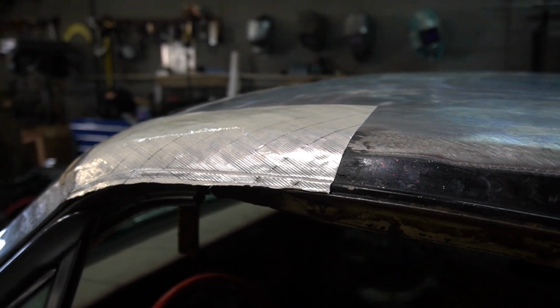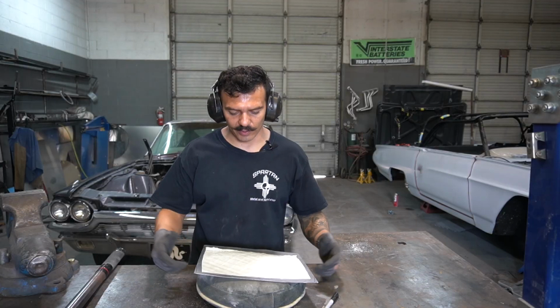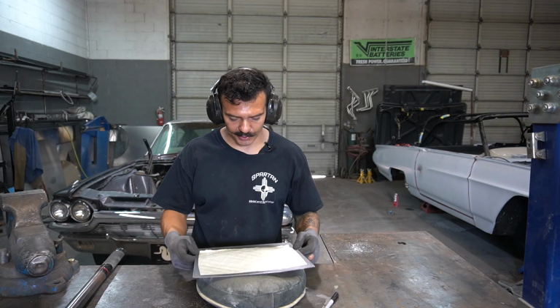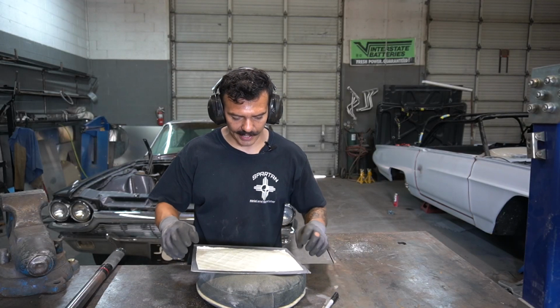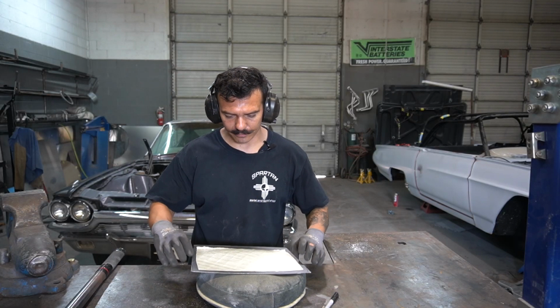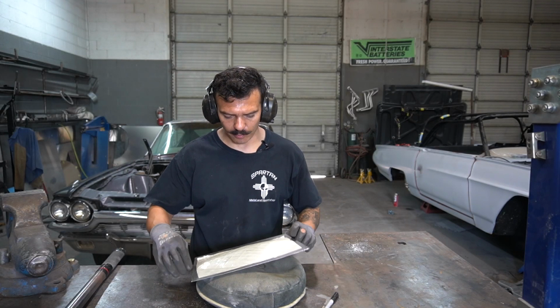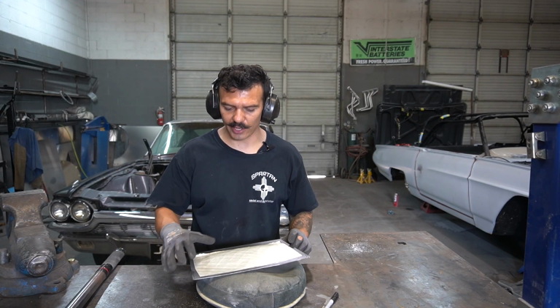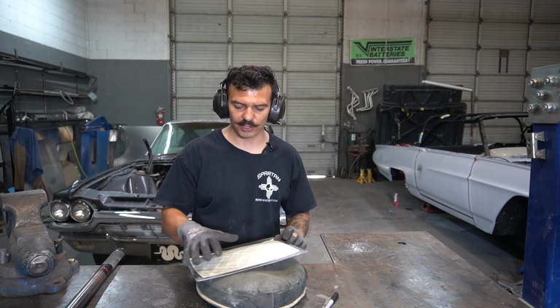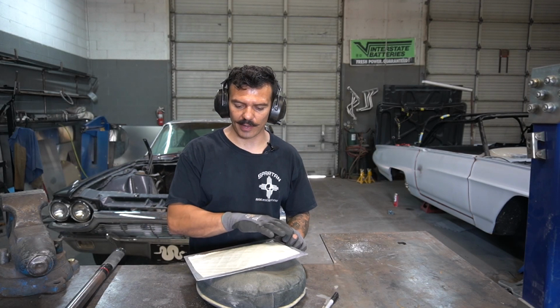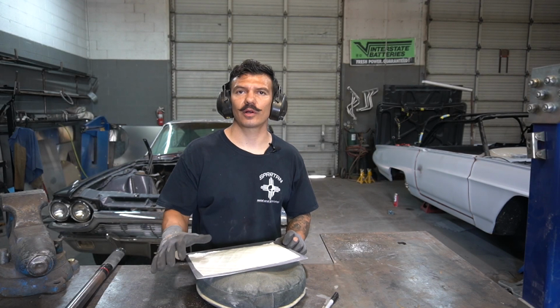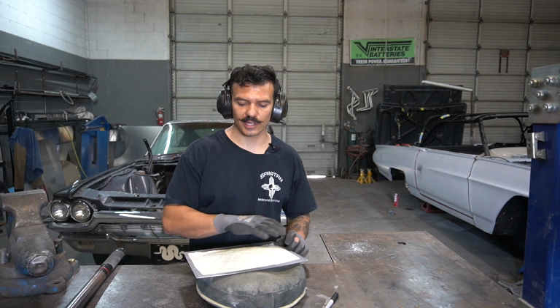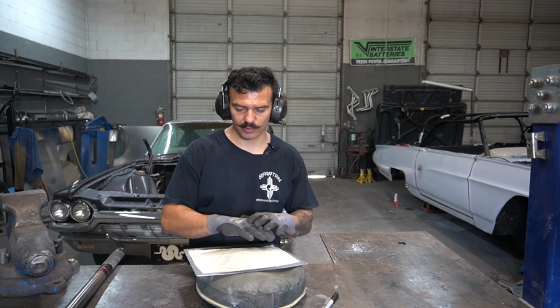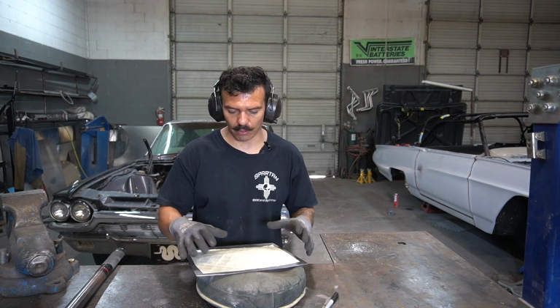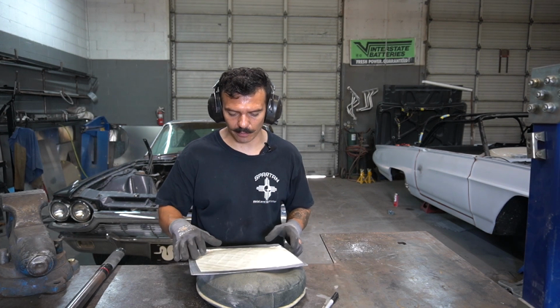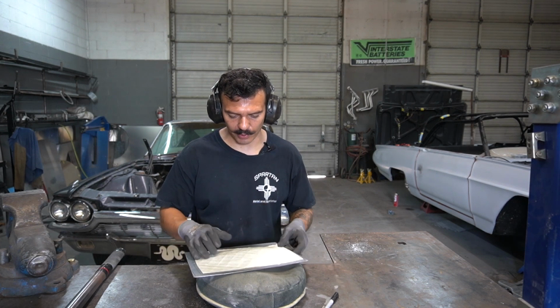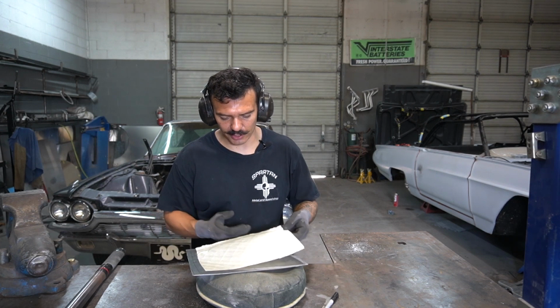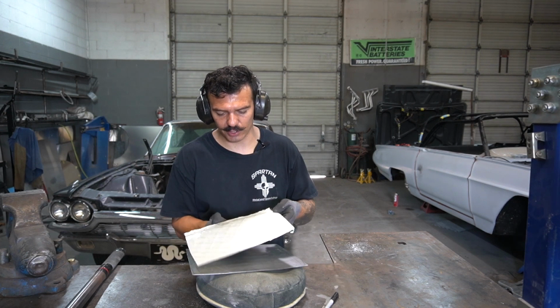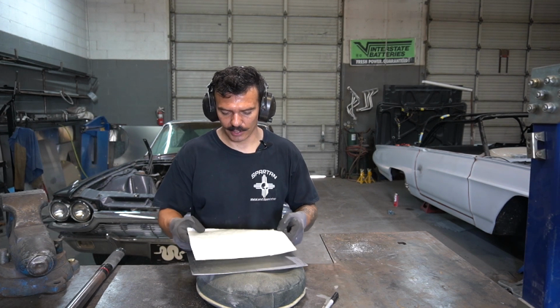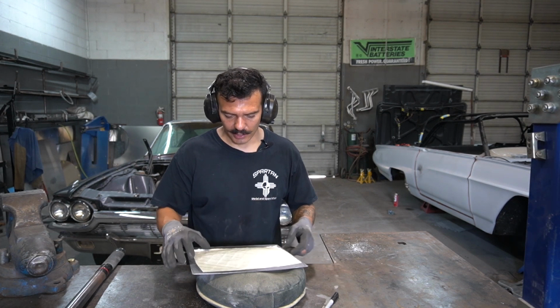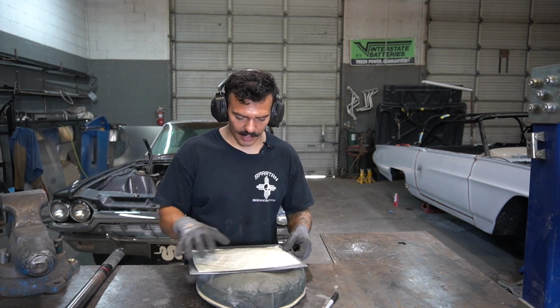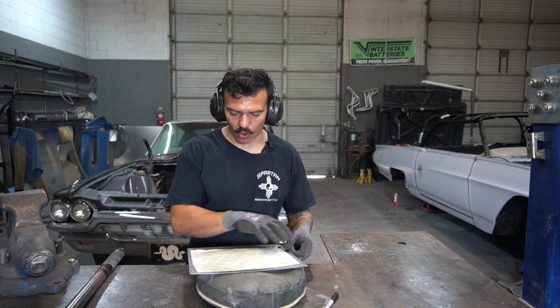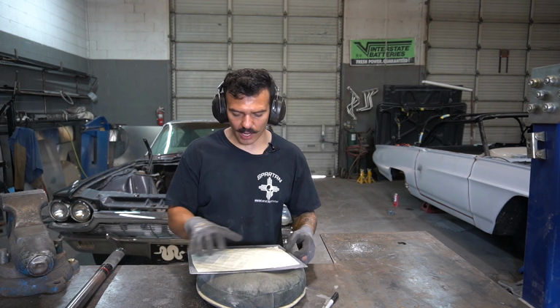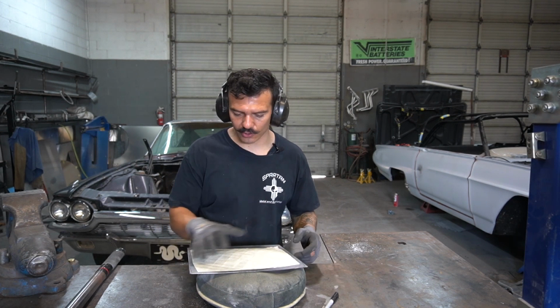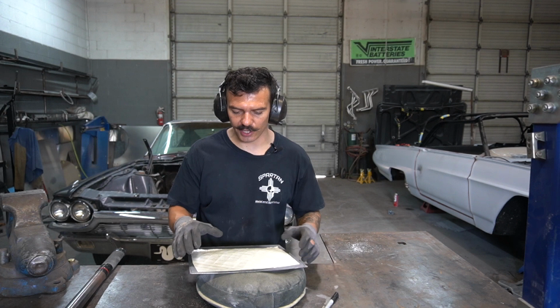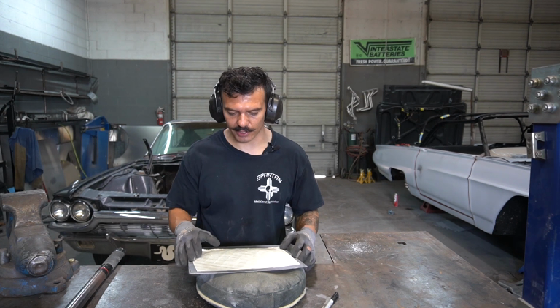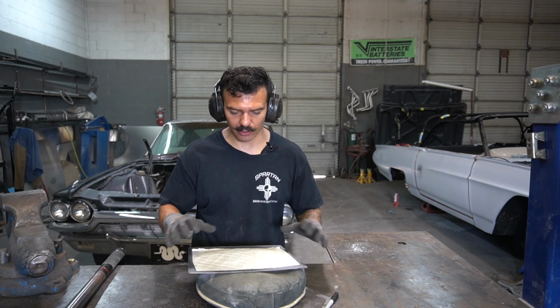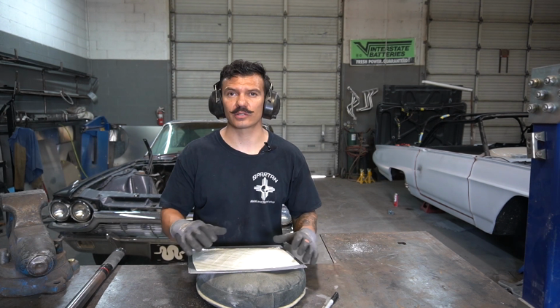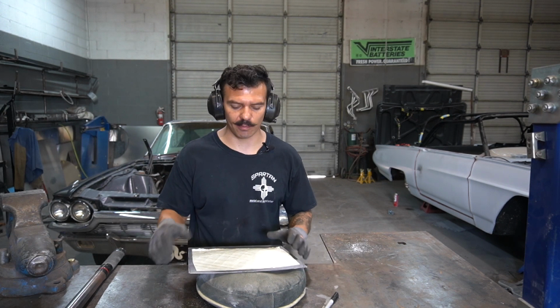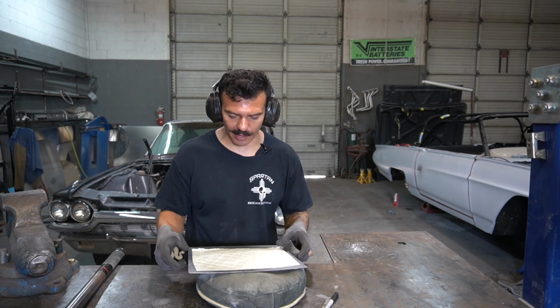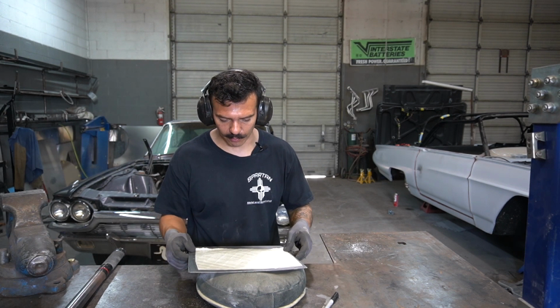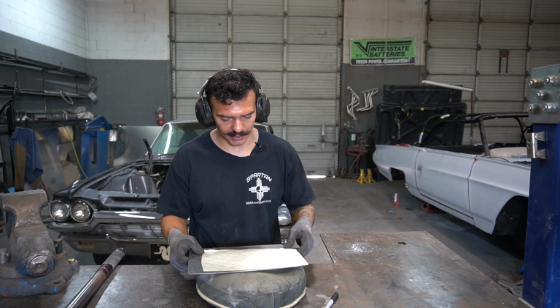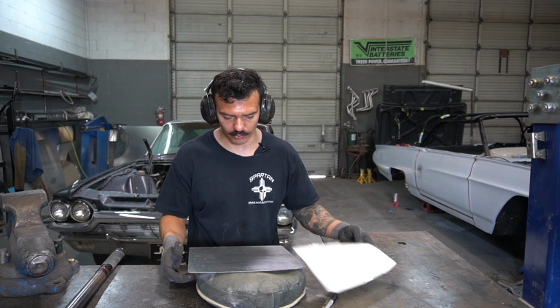Now that we've got our piece cut out, I'm going to go ahead and put some hammer marks in this — bulge it up a little bit. You can see where it doesn't have a whole lot of stretch in here, but it's got a little bit. Let's go ahead and match that before we put it in the English wheel.